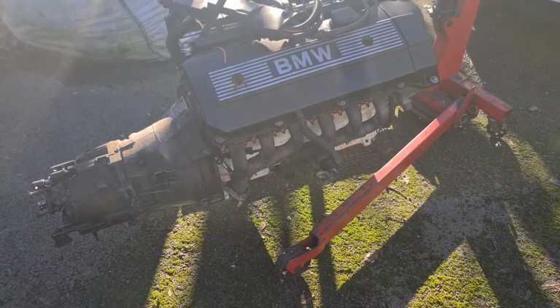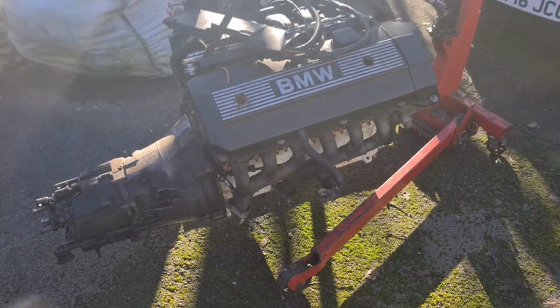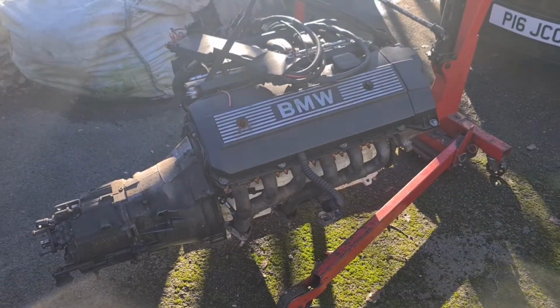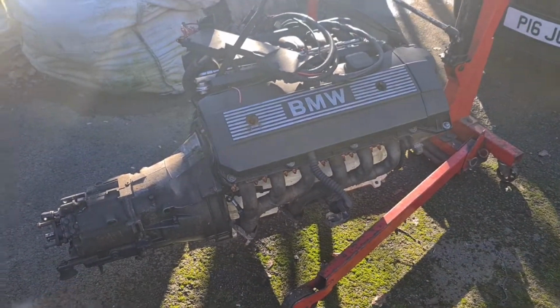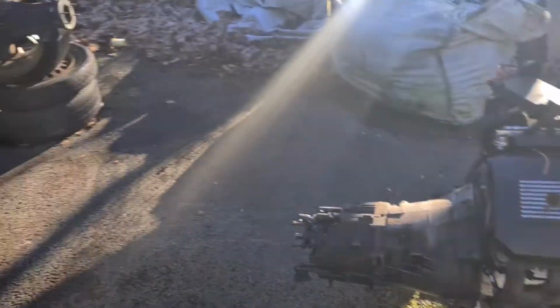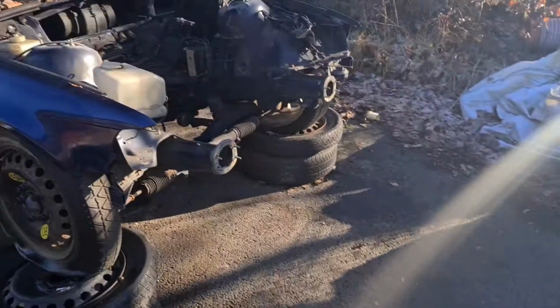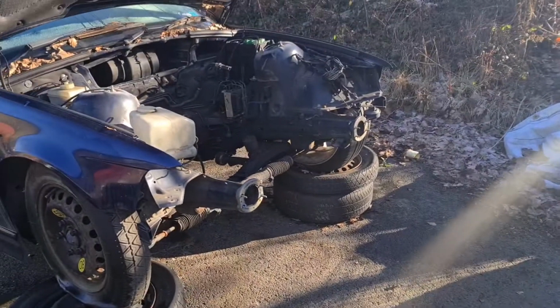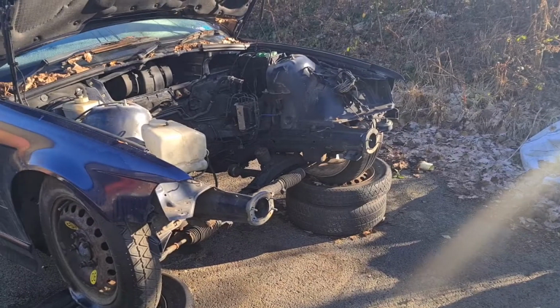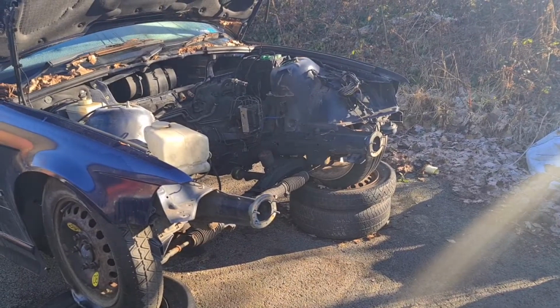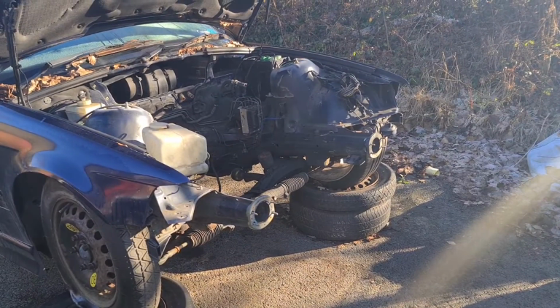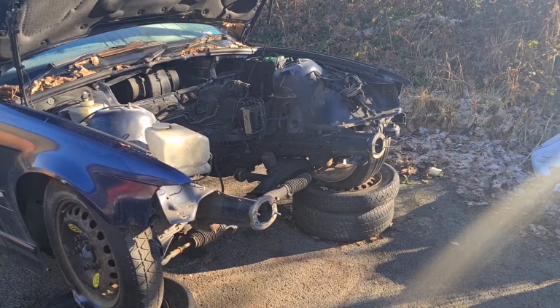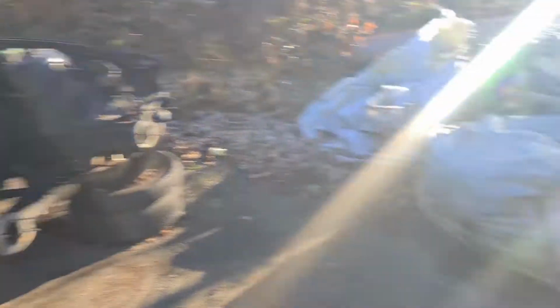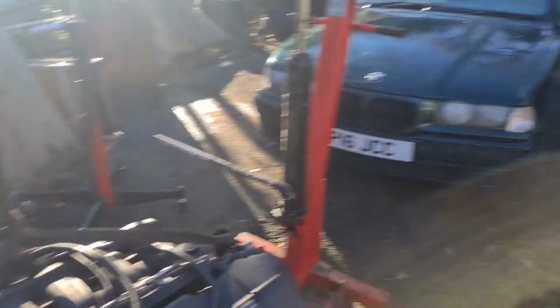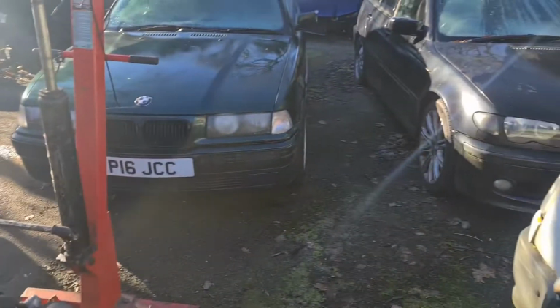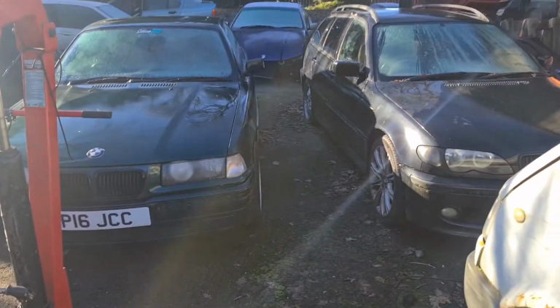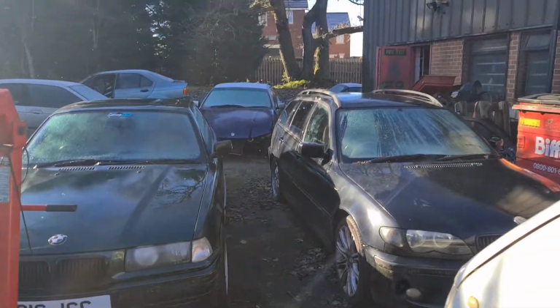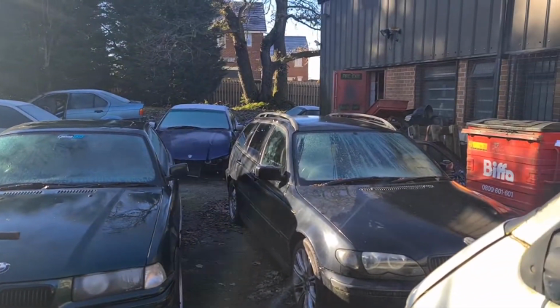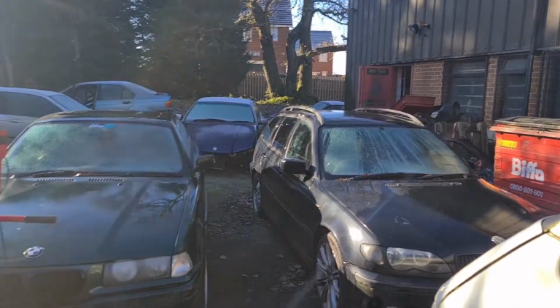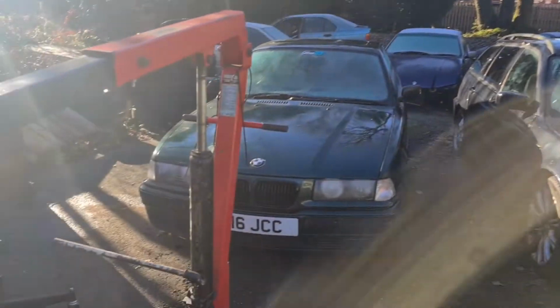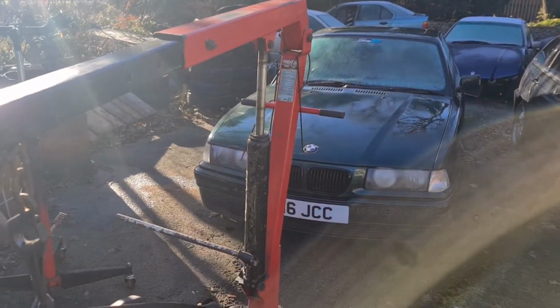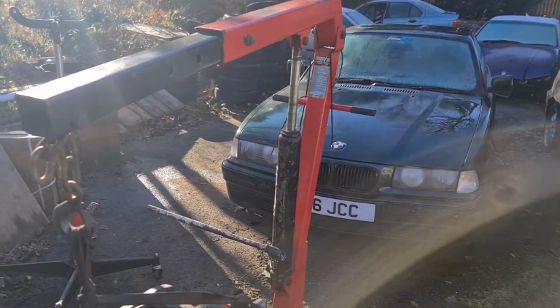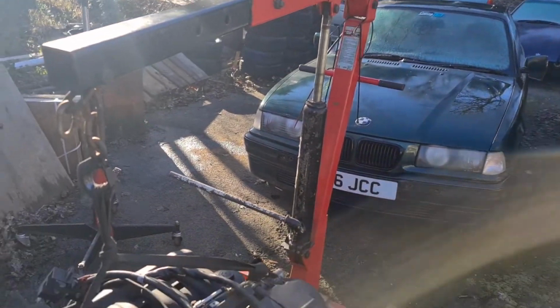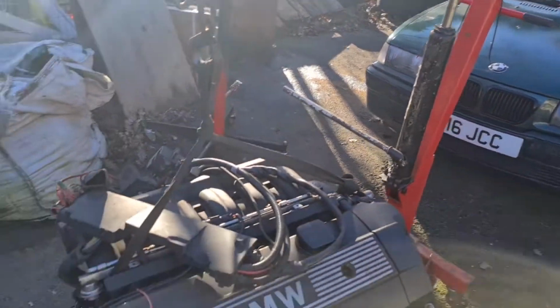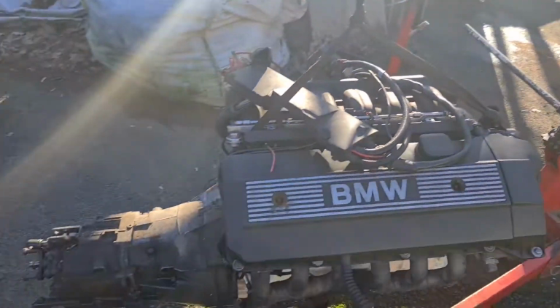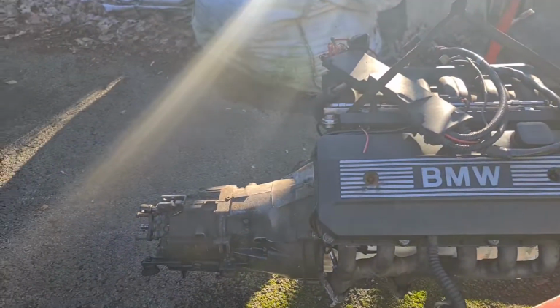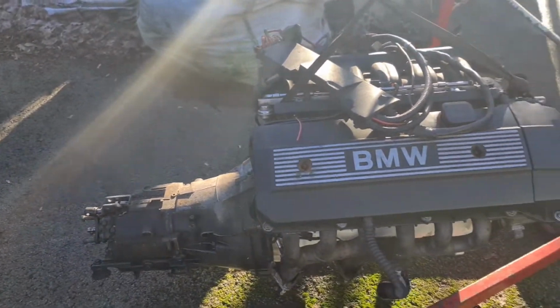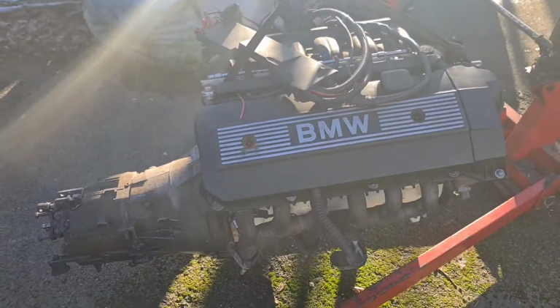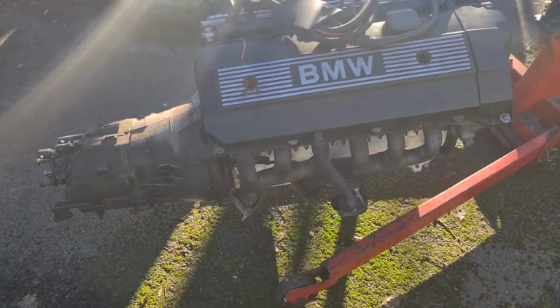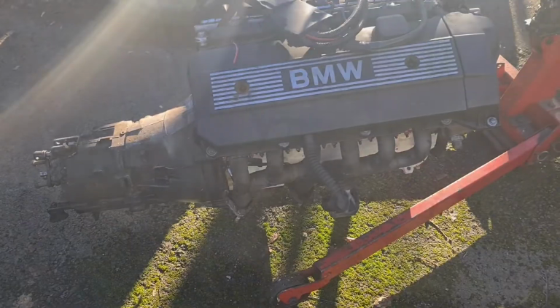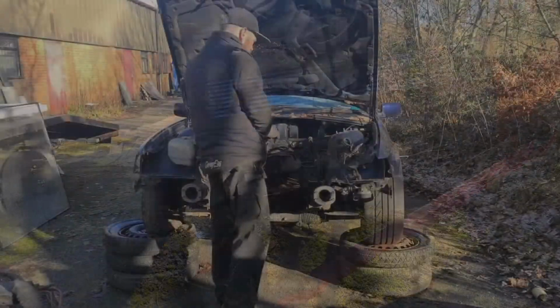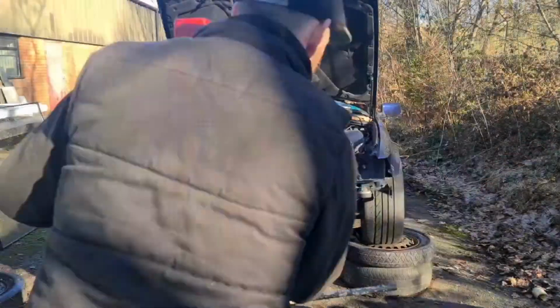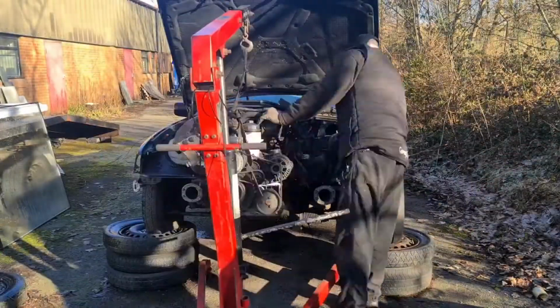The engine is now outside, ready to go in. As you can see, I had to maneuver it all the way around and in between these cars, so hopefully it won't take long and I'll get it all in.